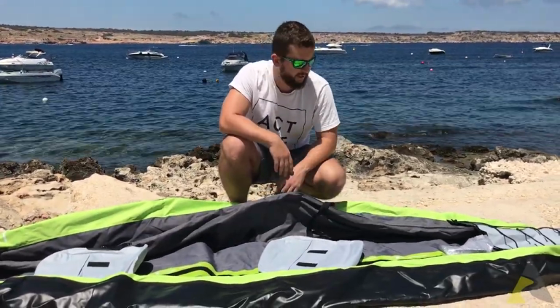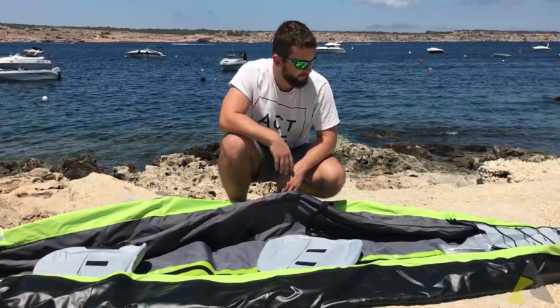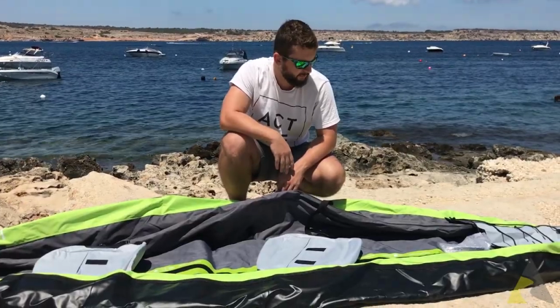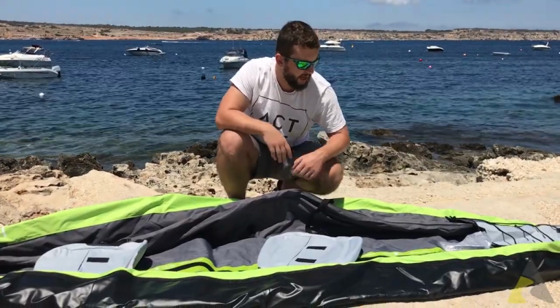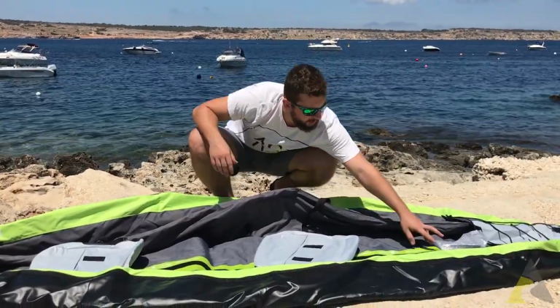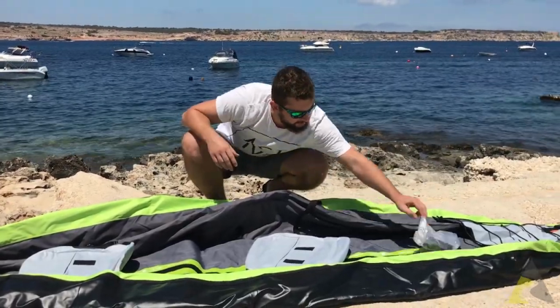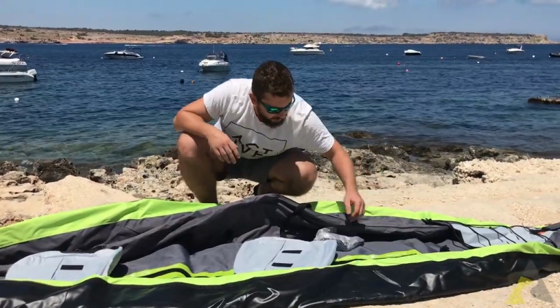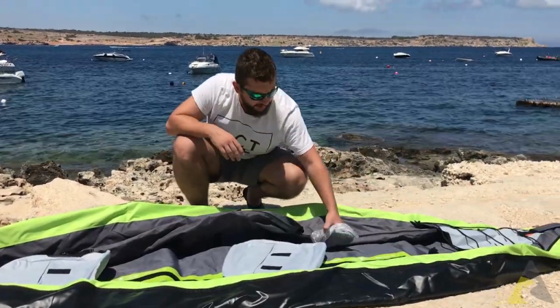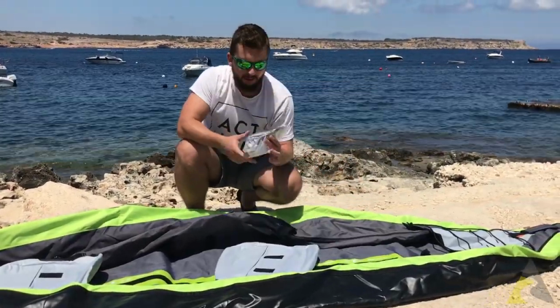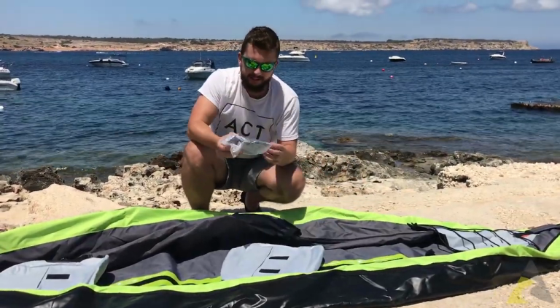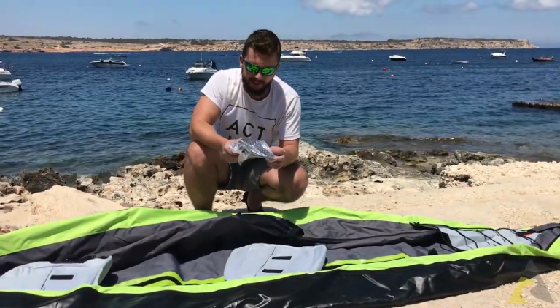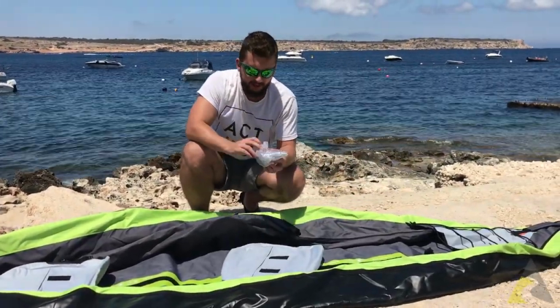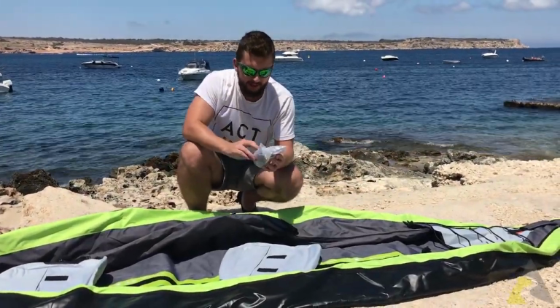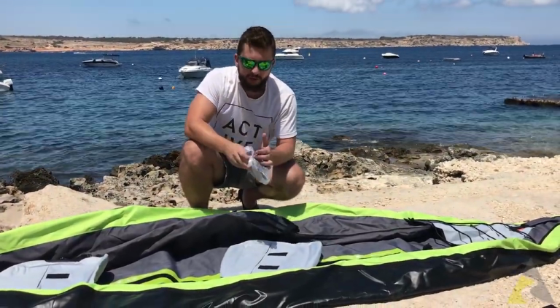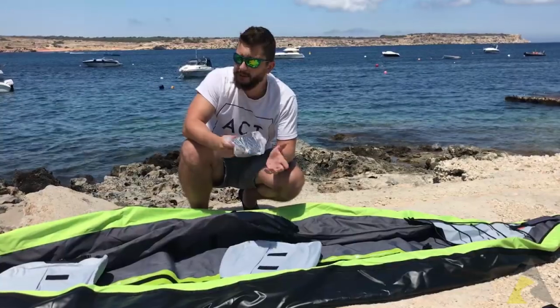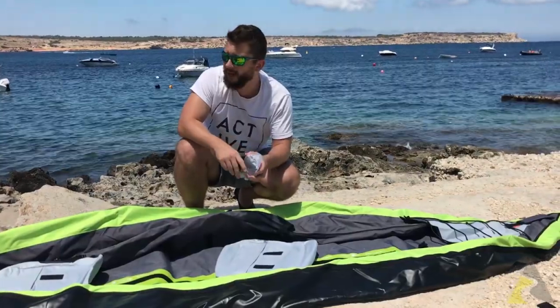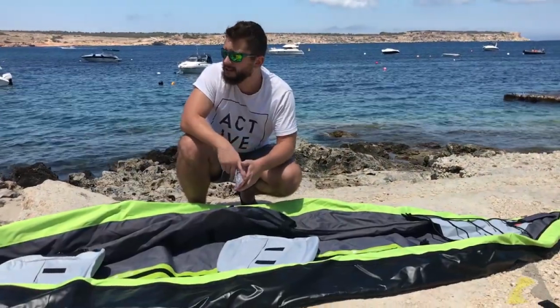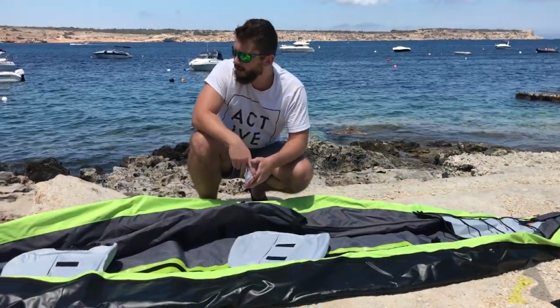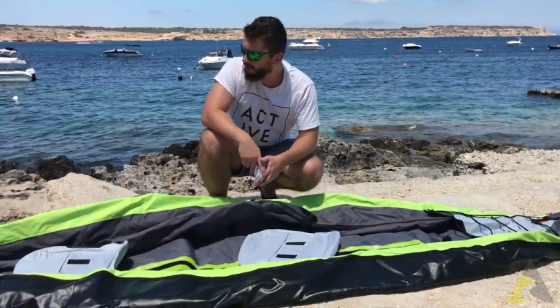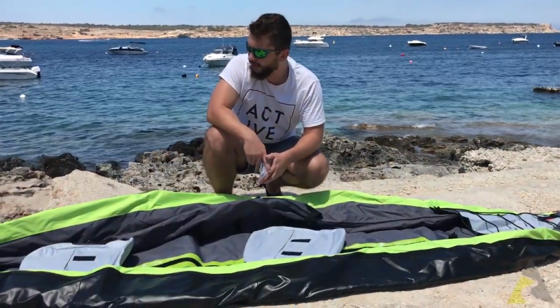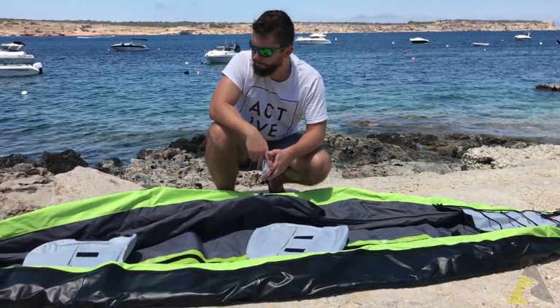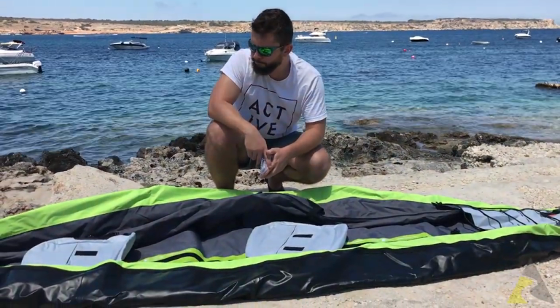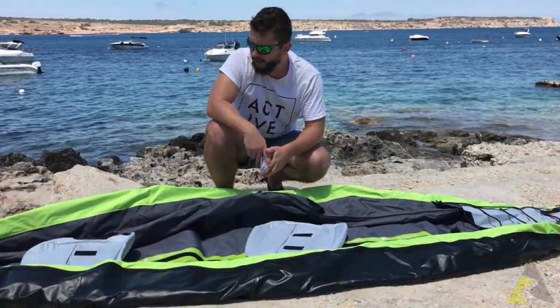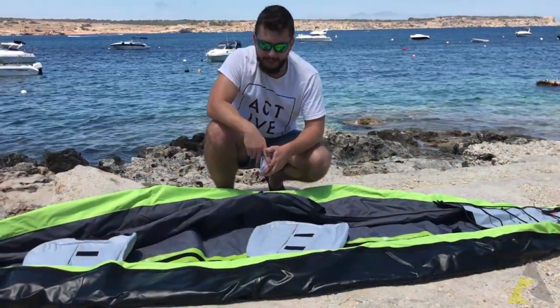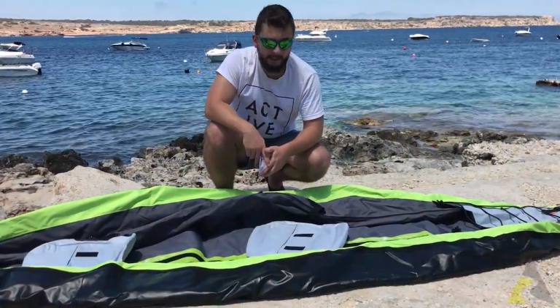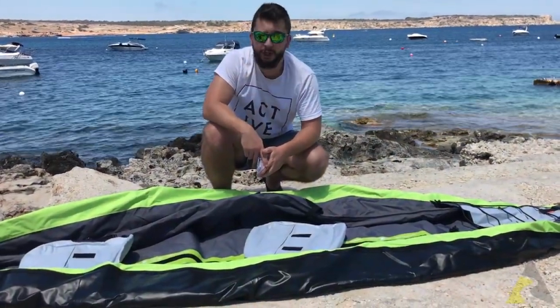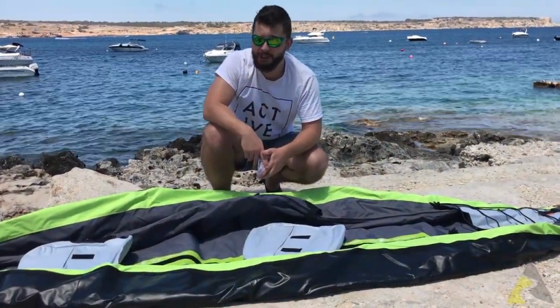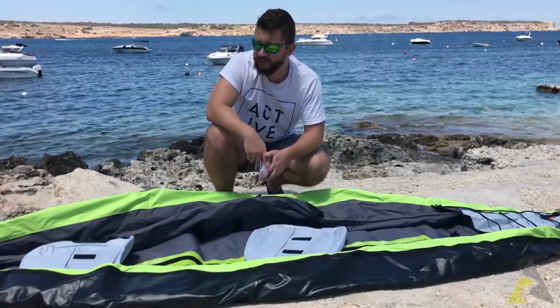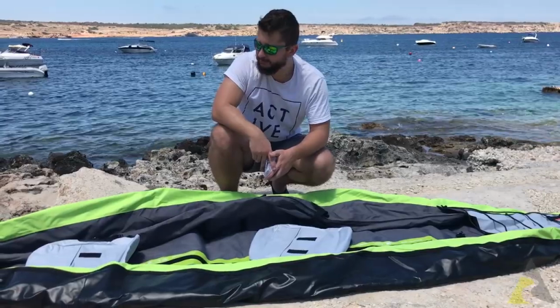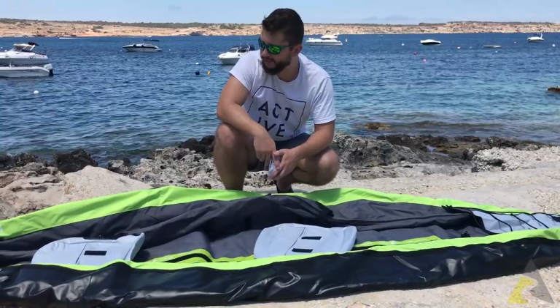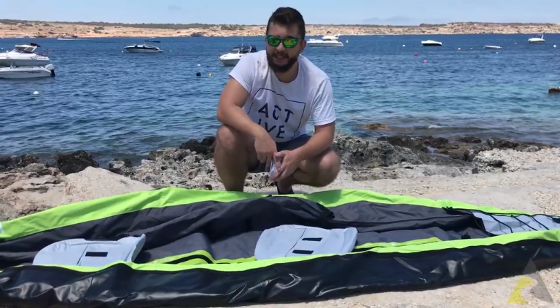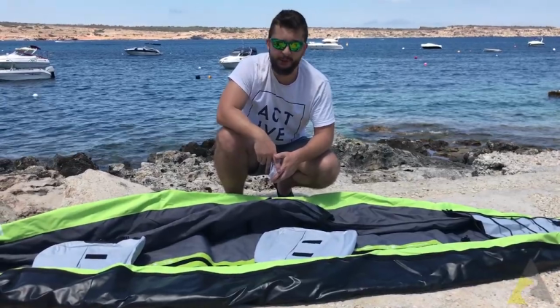We've got the keels here to help the balance of the kayak, and we're gonna proceed with inflating it. Let's see how it goes.